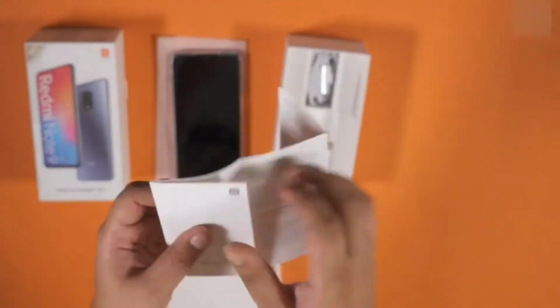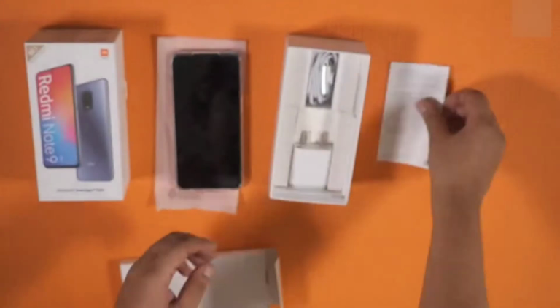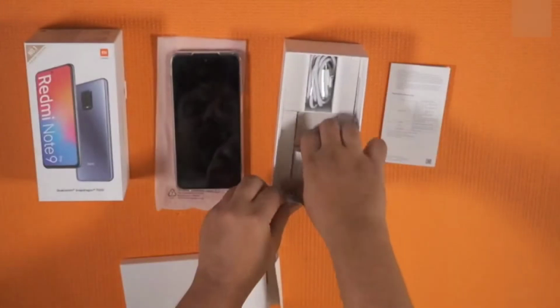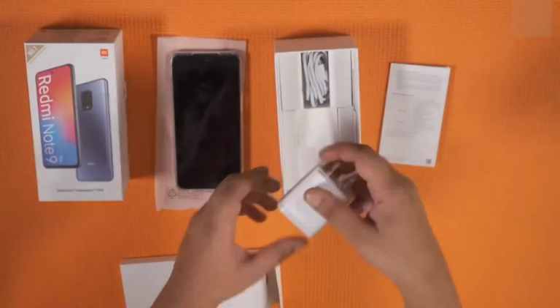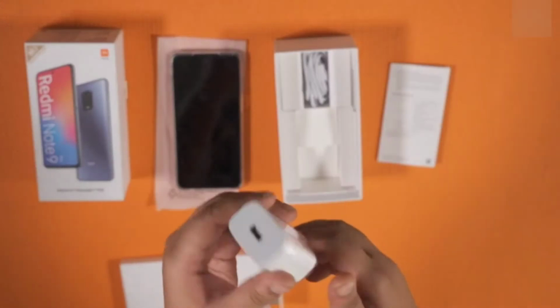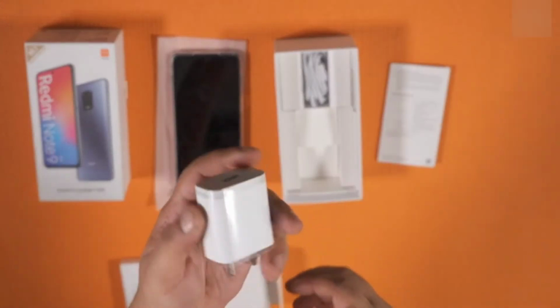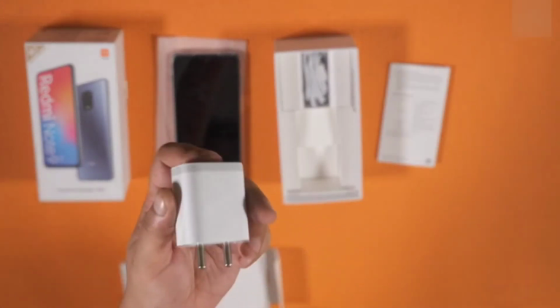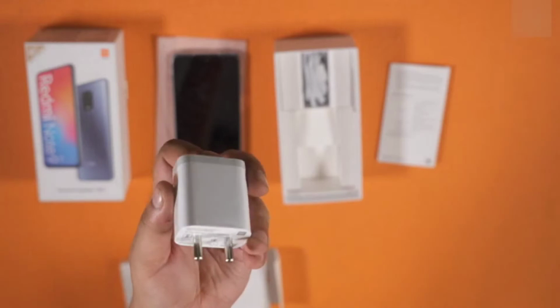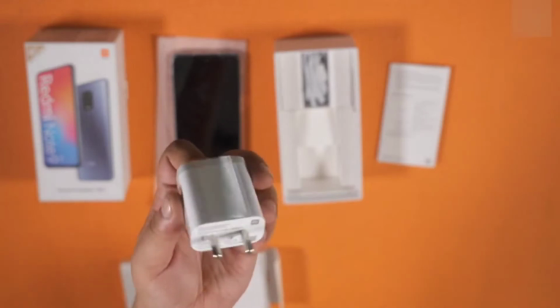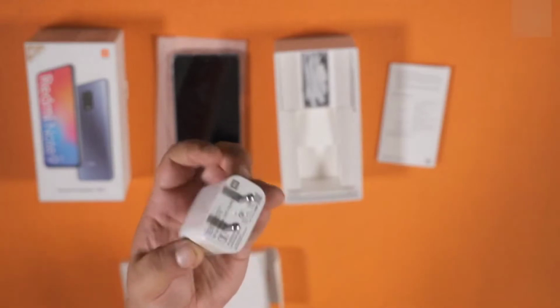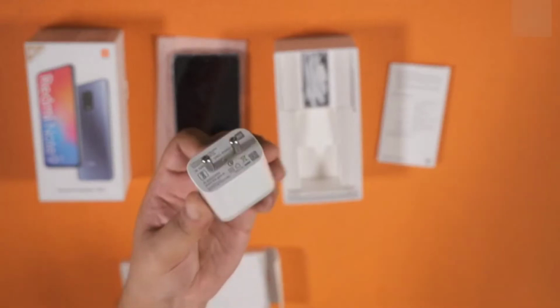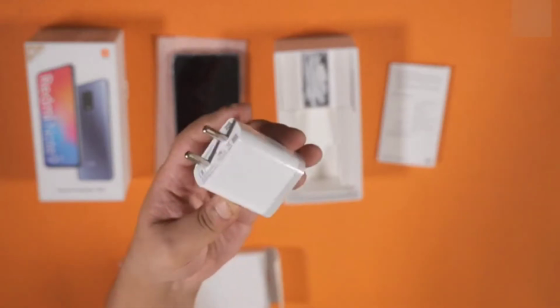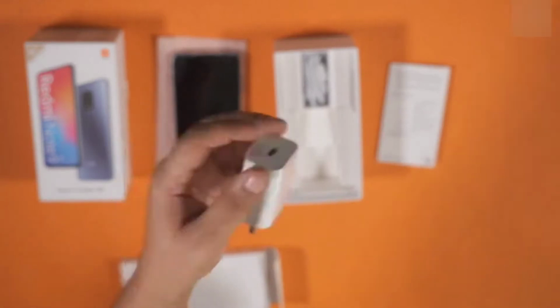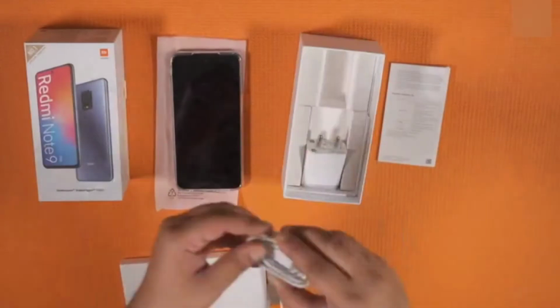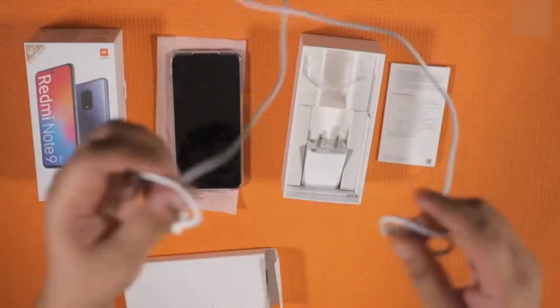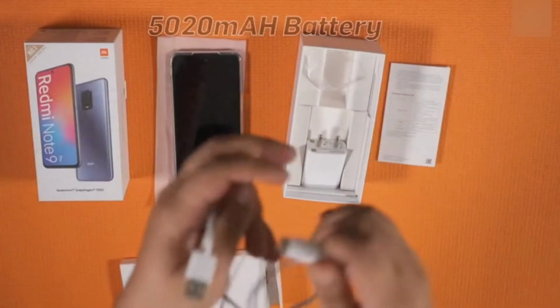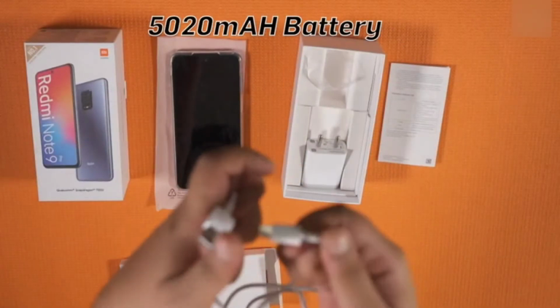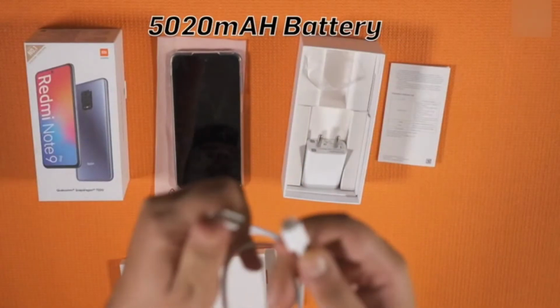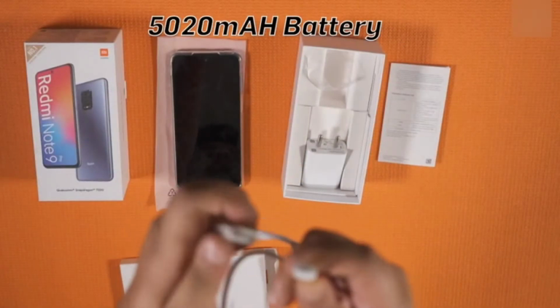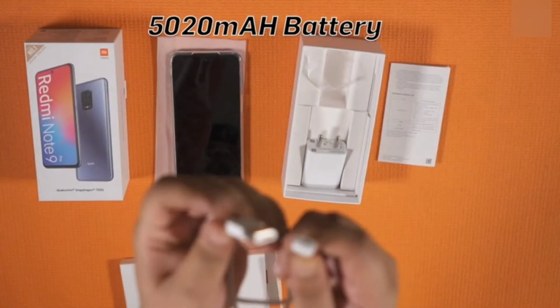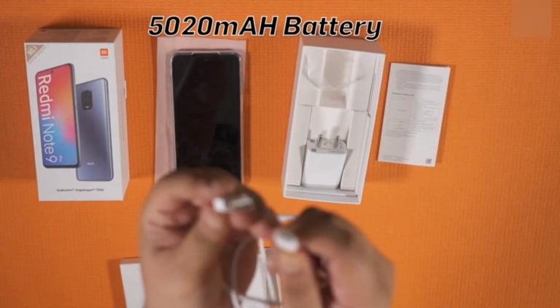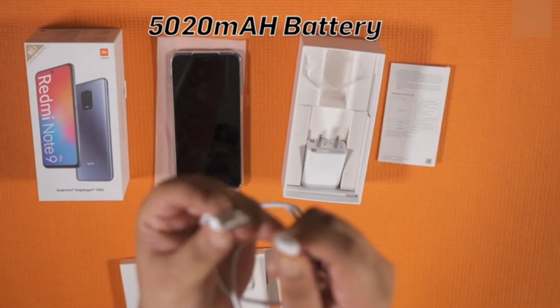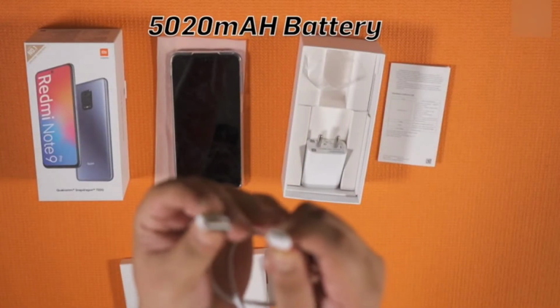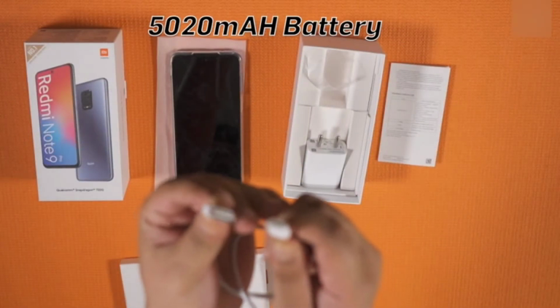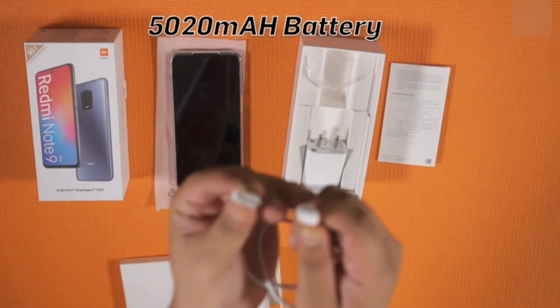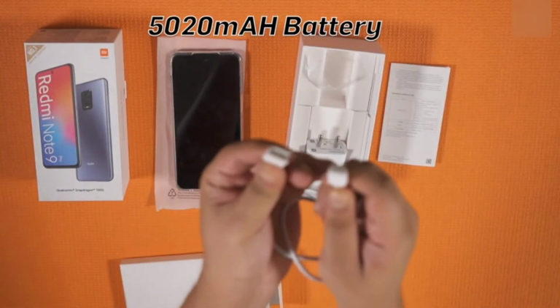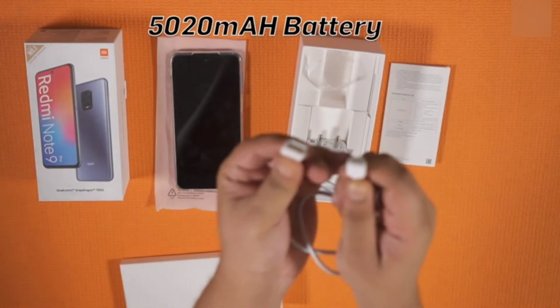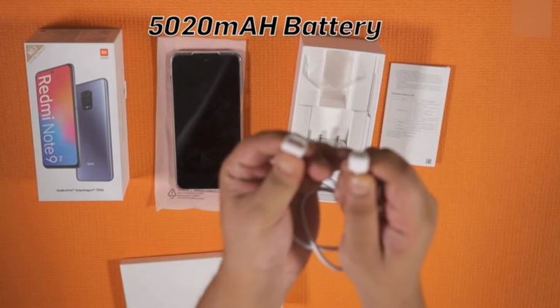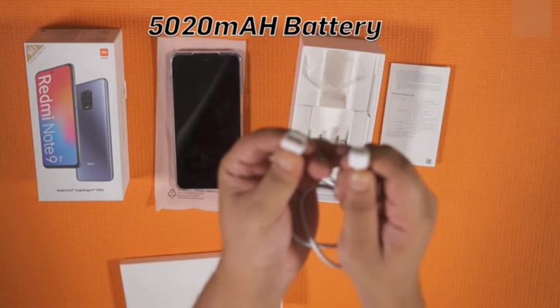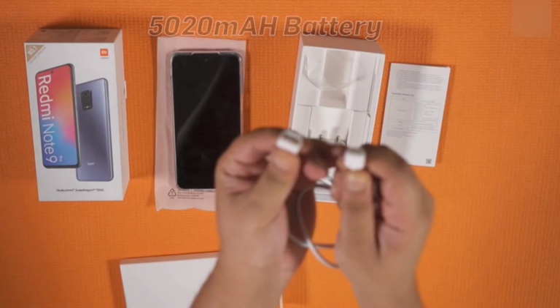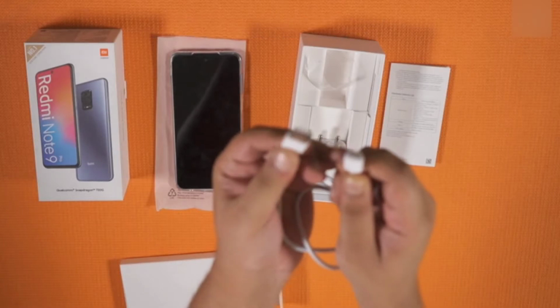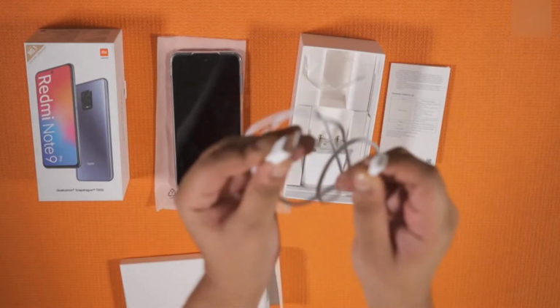Now inside the box, you get a 30W fast charger and a USB-C cable for fast charging the 5000mAh battery you get in the phone.